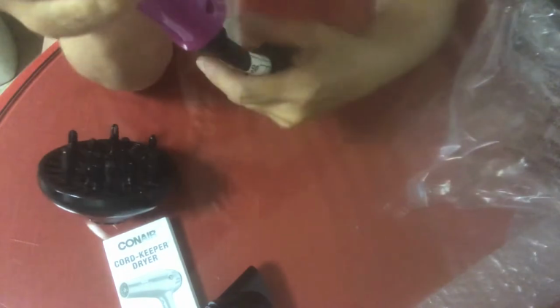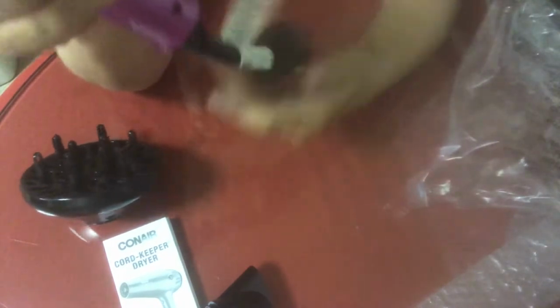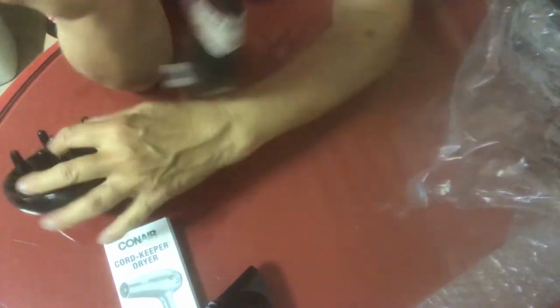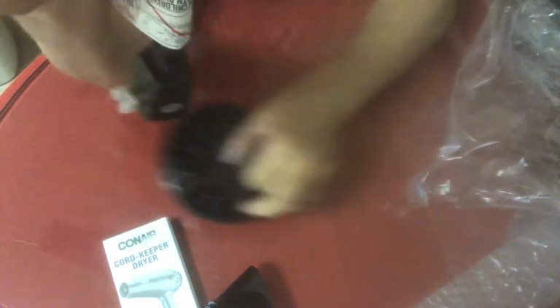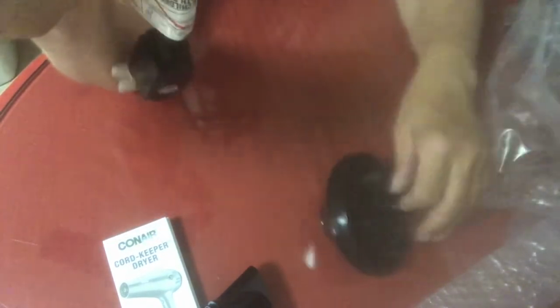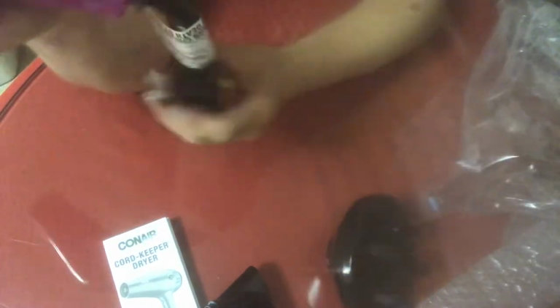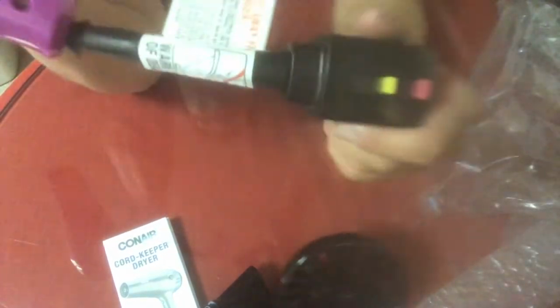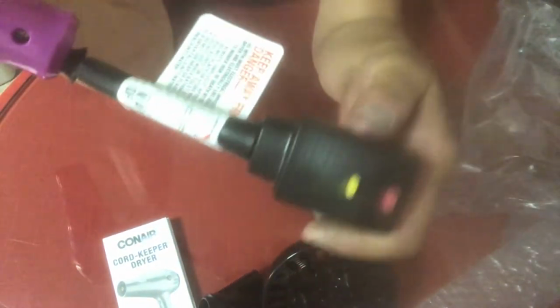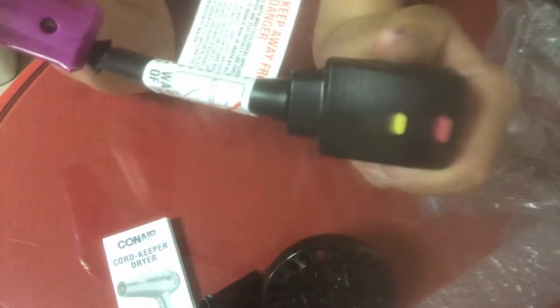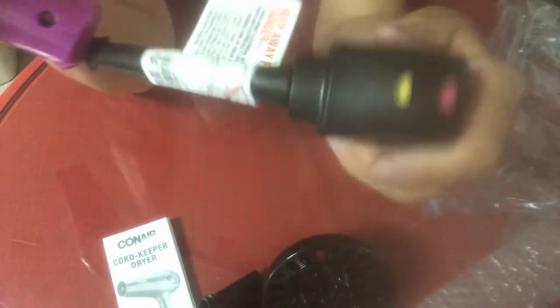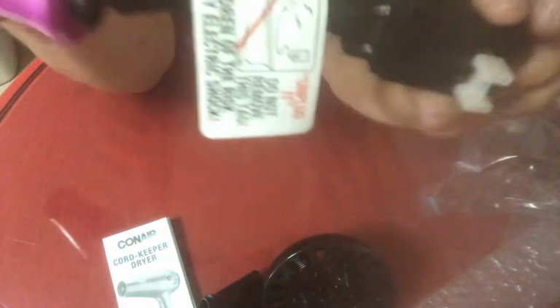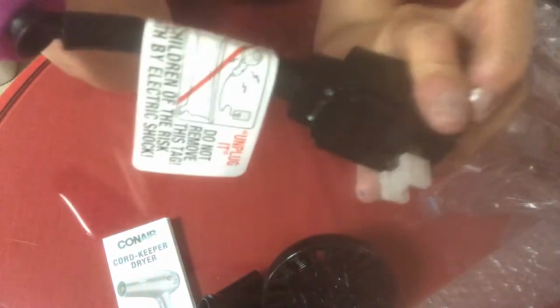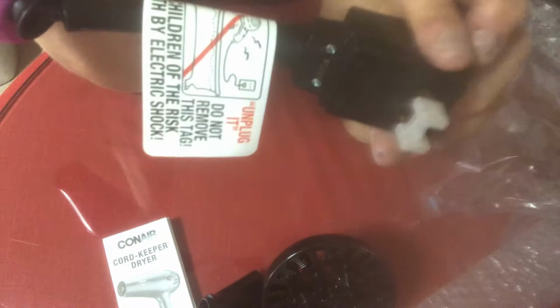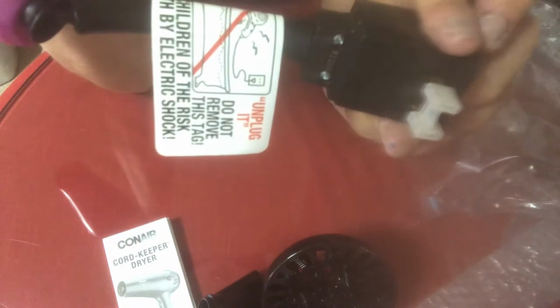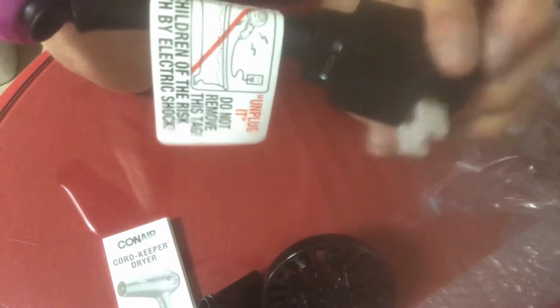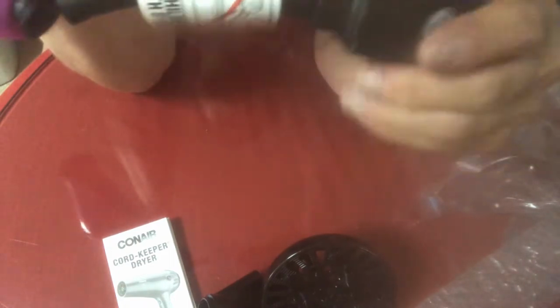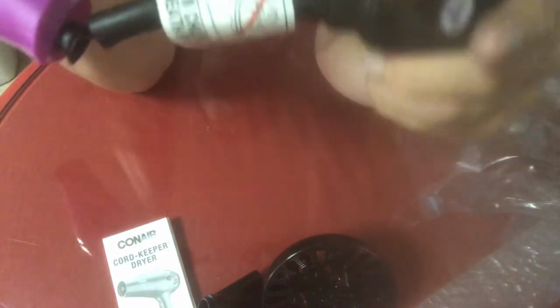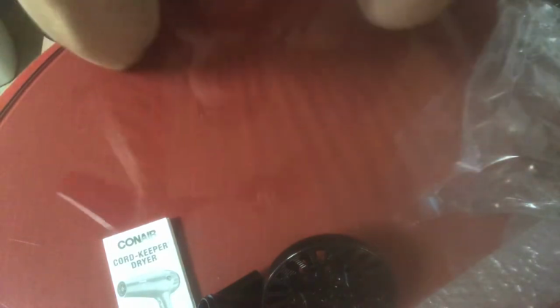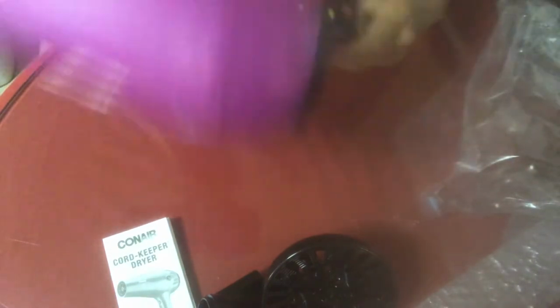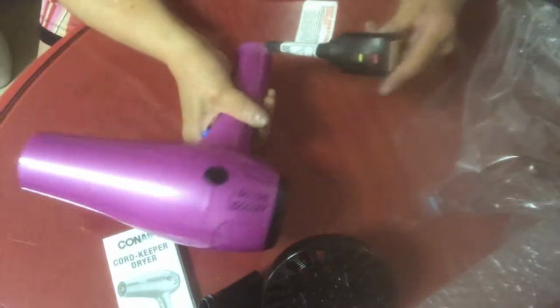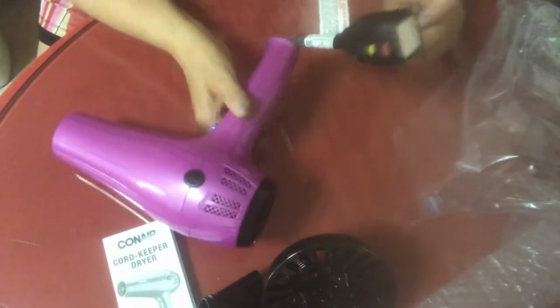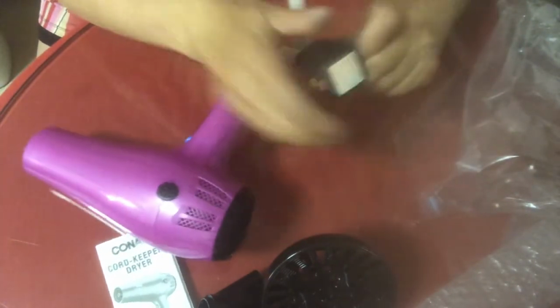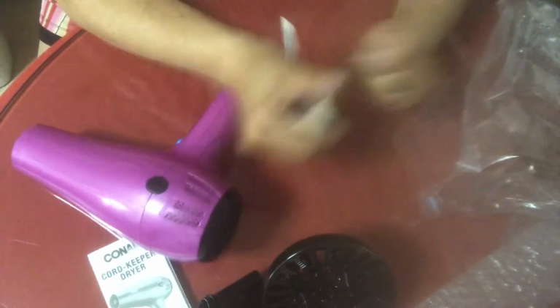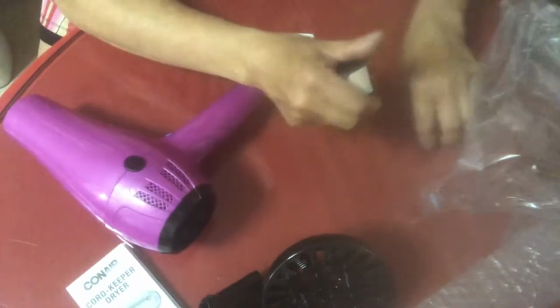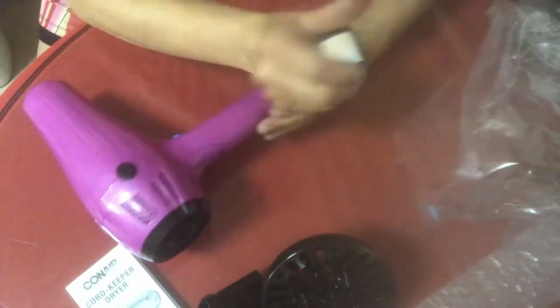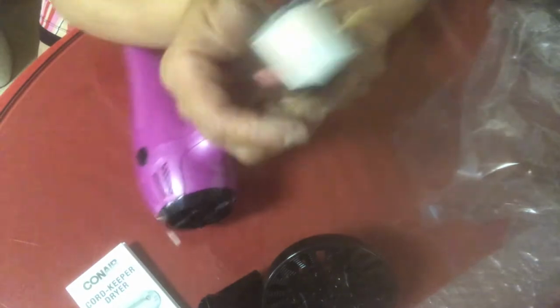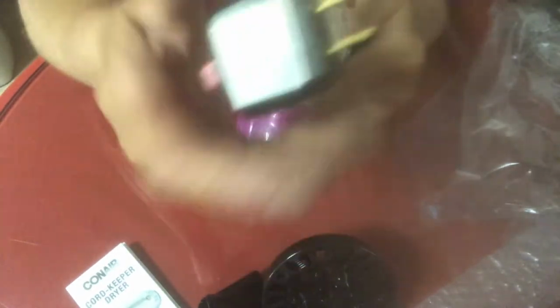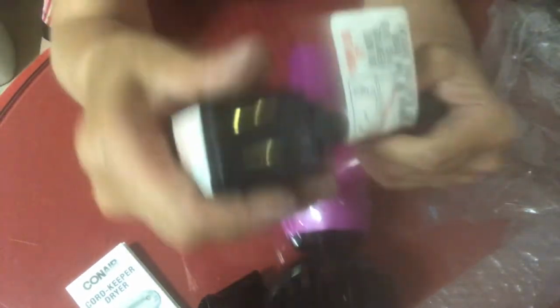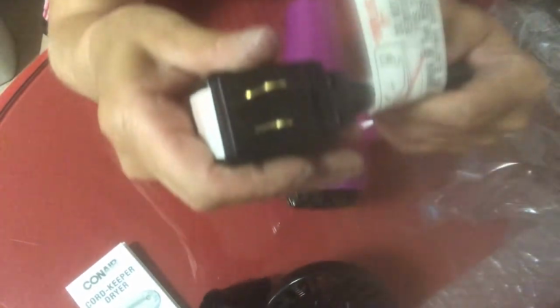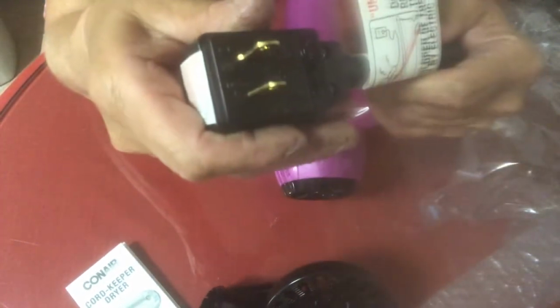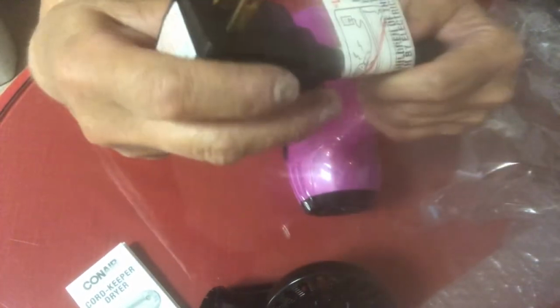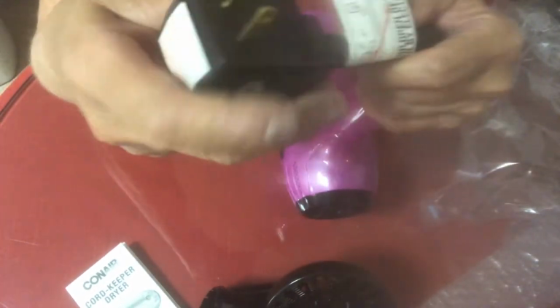And then of course there's the plug. That's what the plug looks like. Let's take this off. So that's the plug.